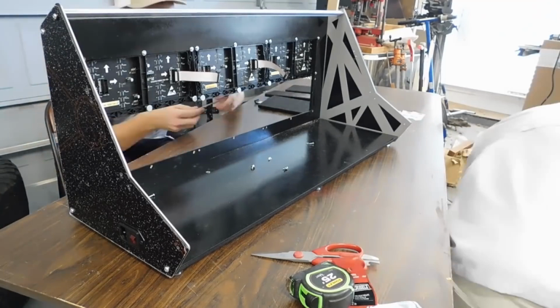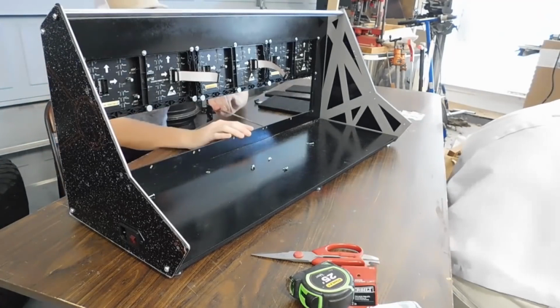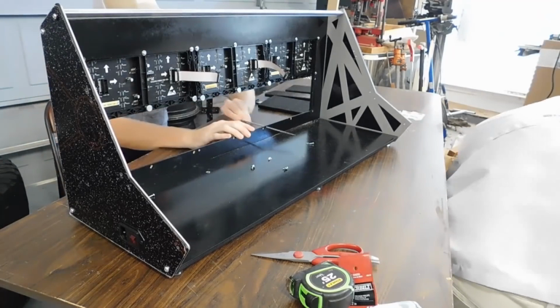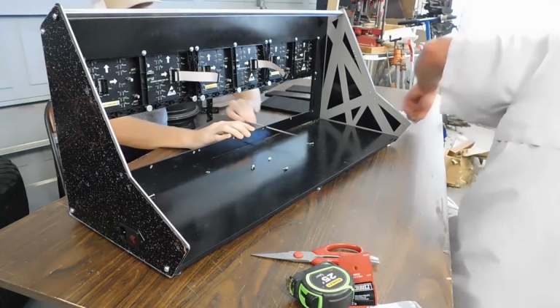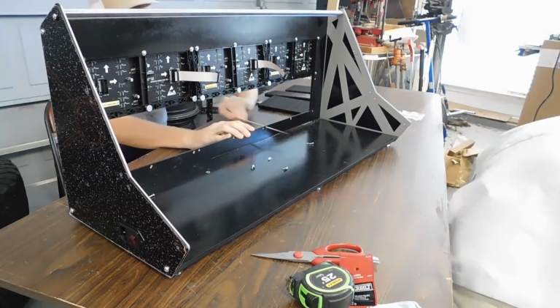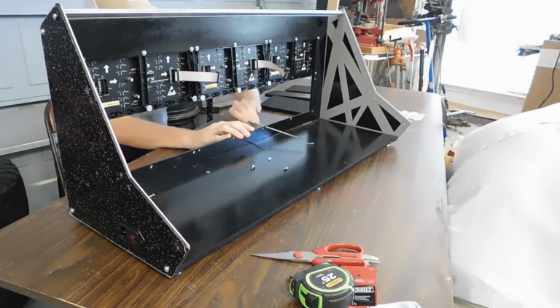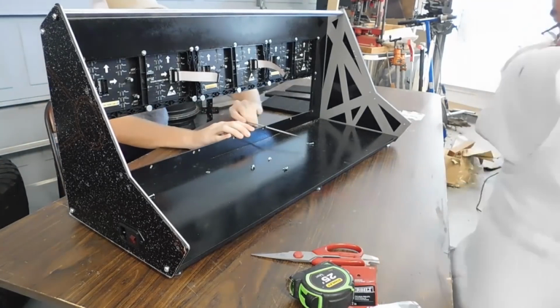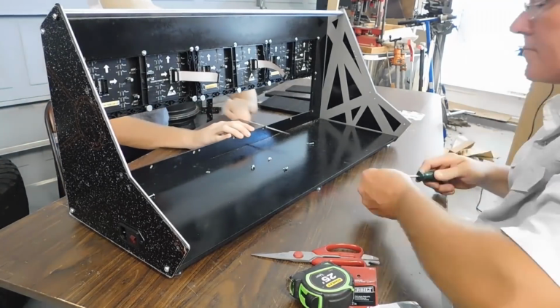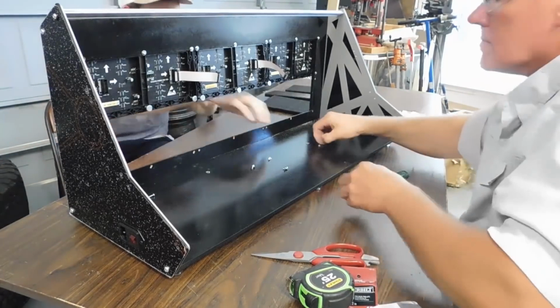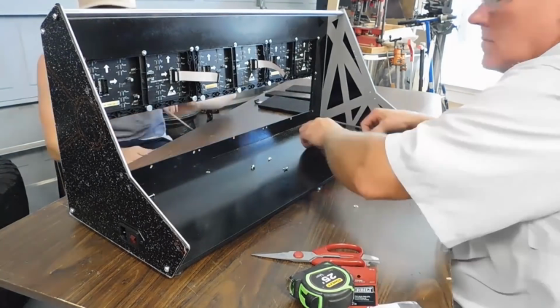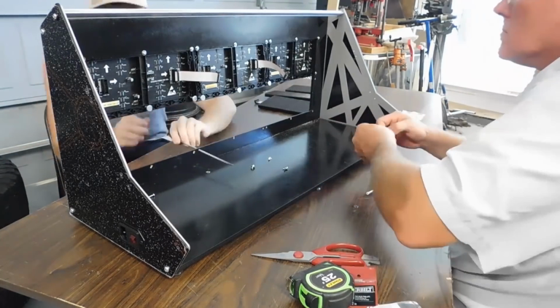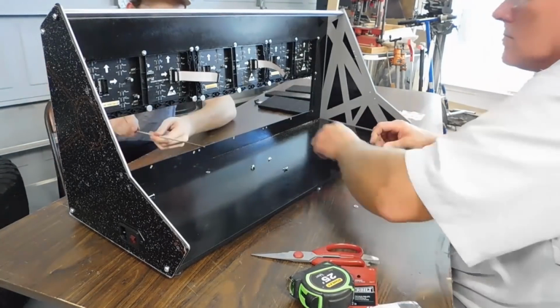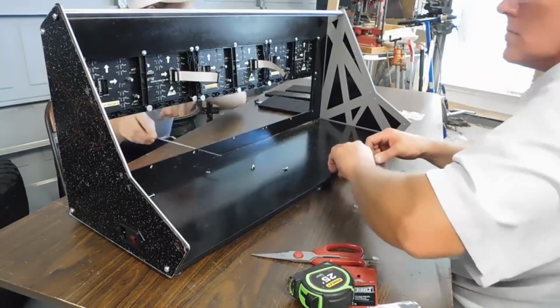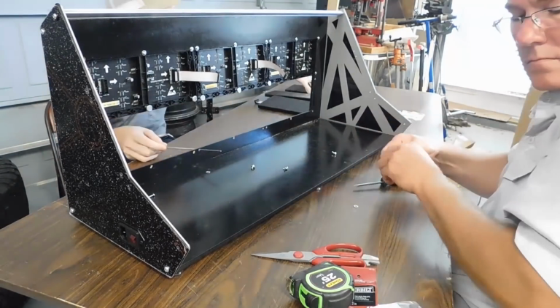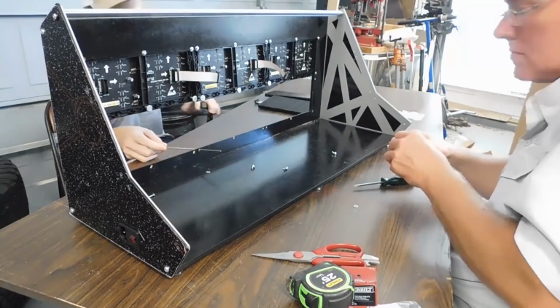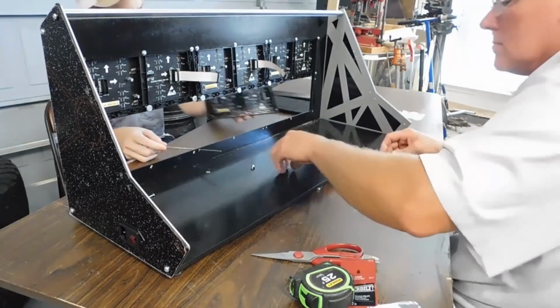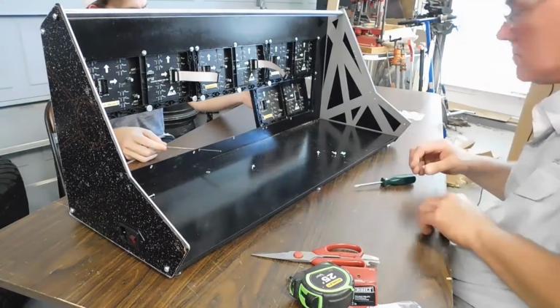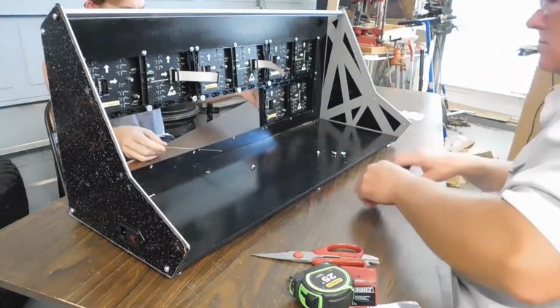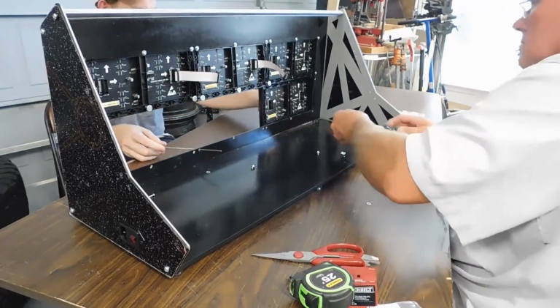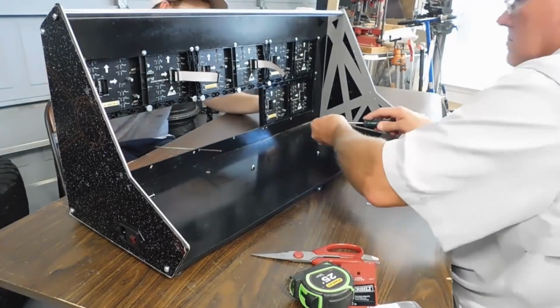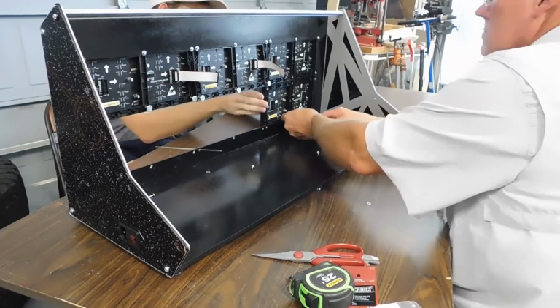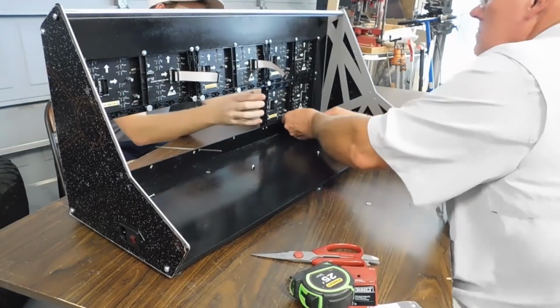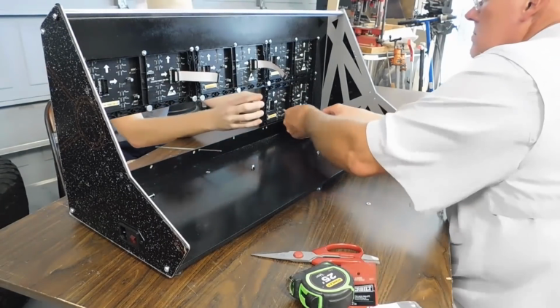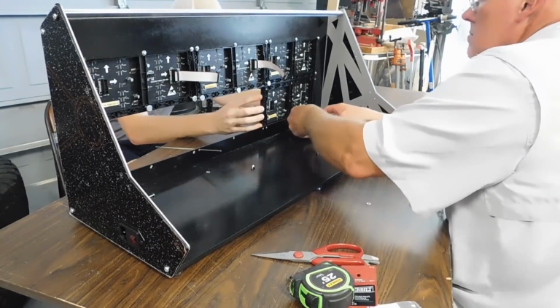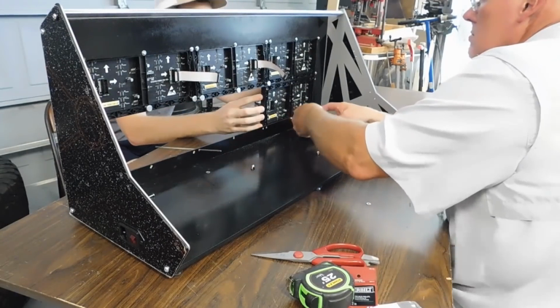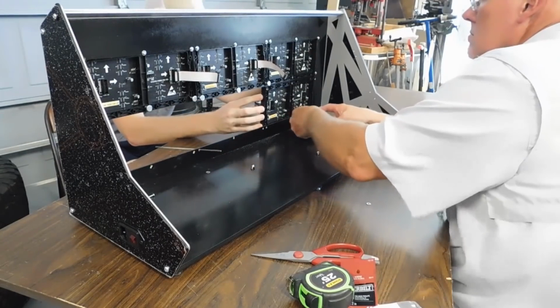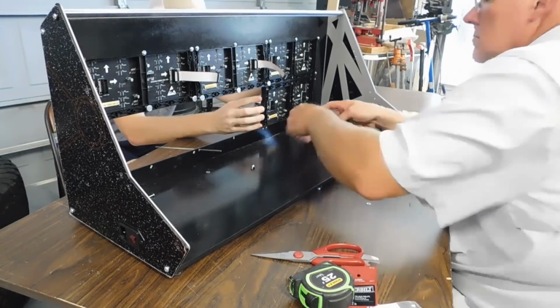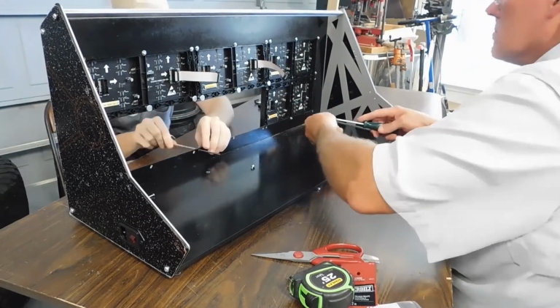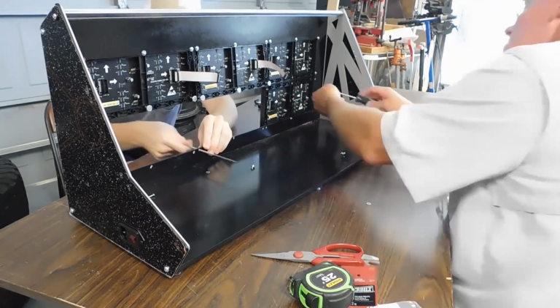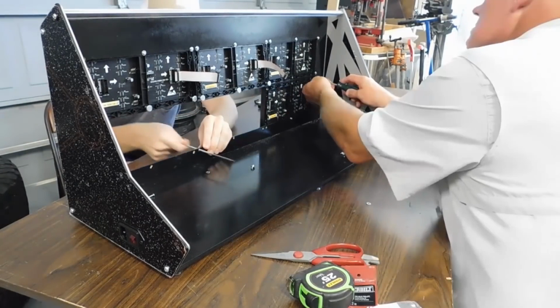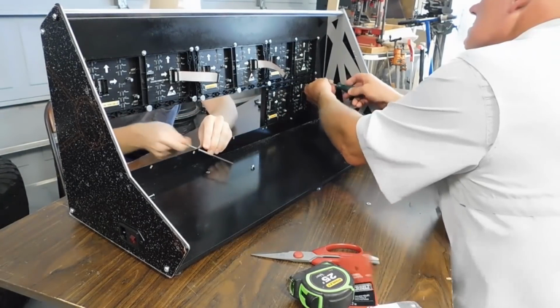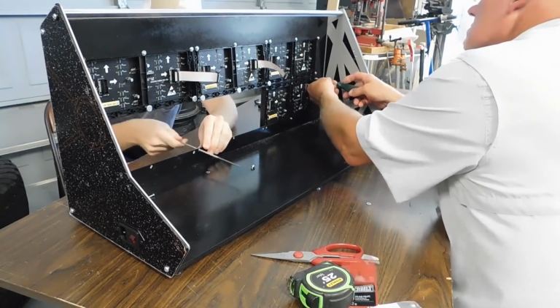Six panels using 4 amps each at 5 volts gives us a total potential power consumption of around 120 watts, just to power the screen at full brightness. Because of this, I knew I needed a power supply that can push out at least 120 watts, and I ended up going with a 200-watt power supply, and it's been great.